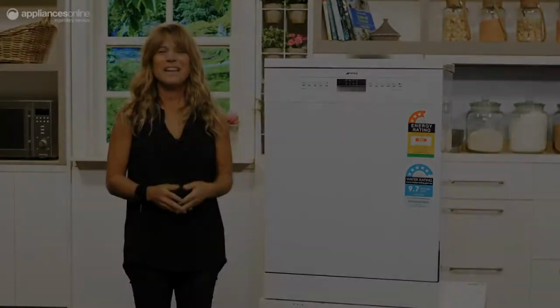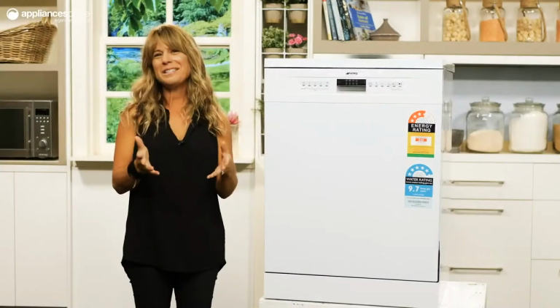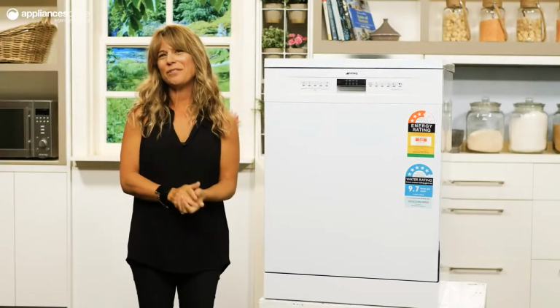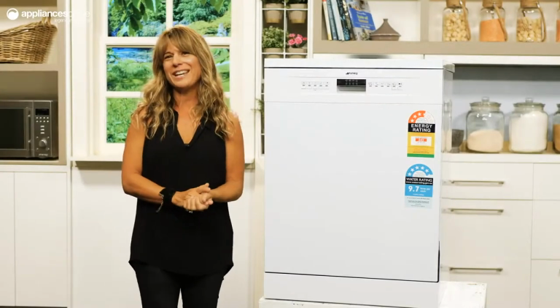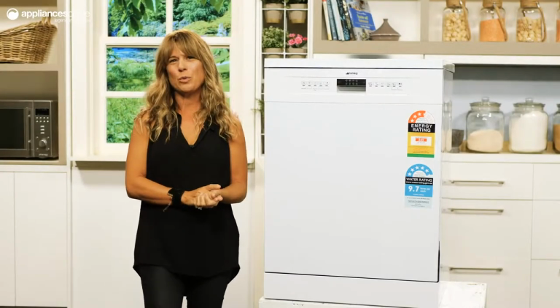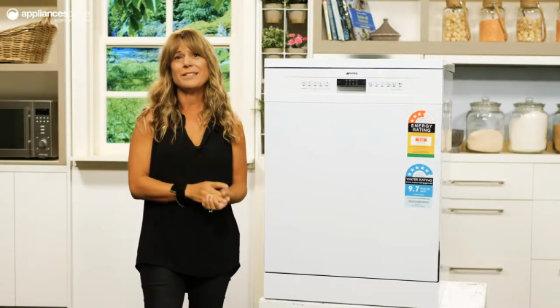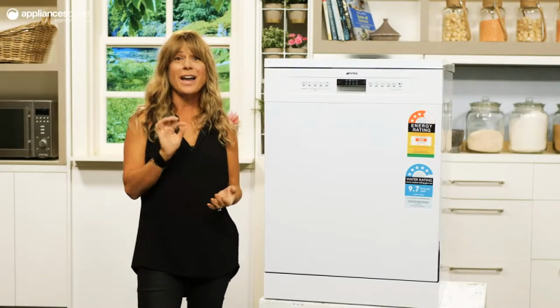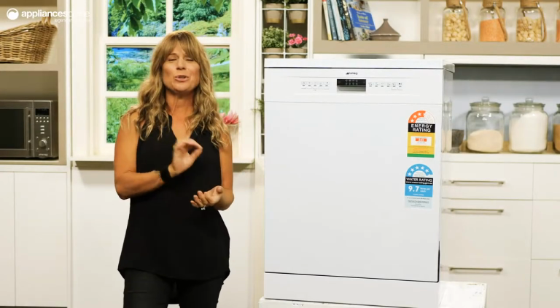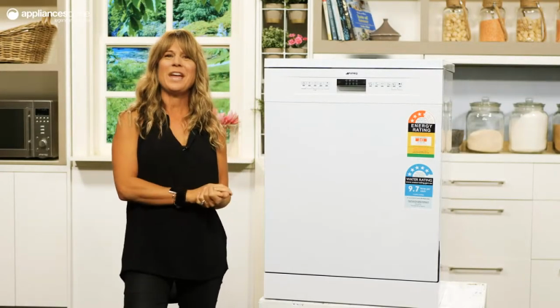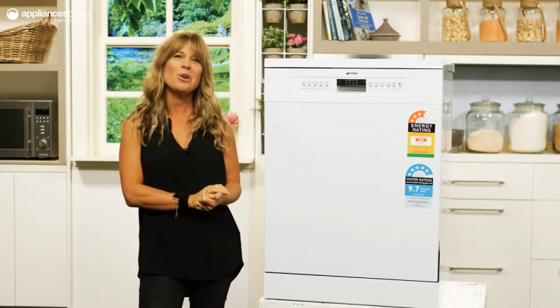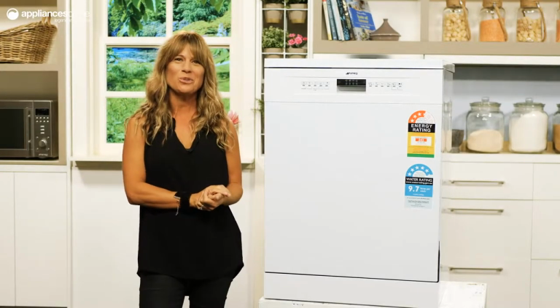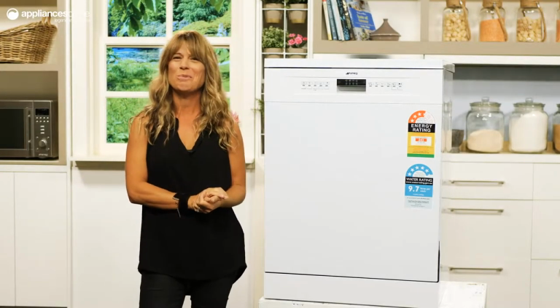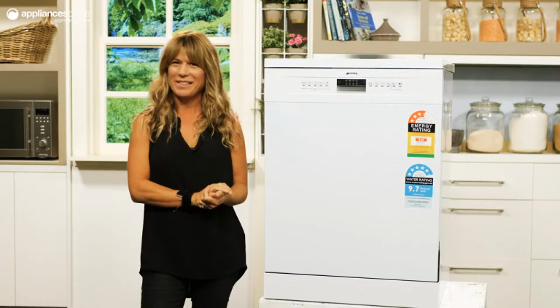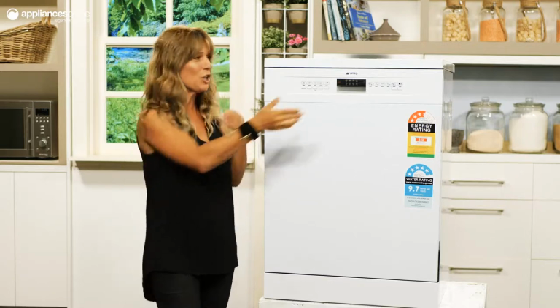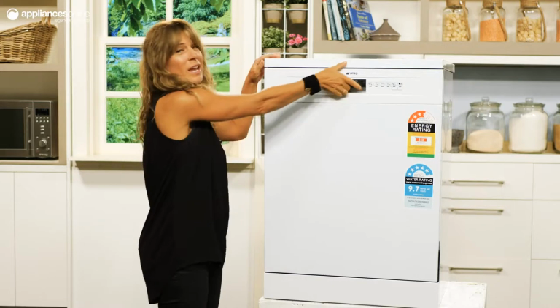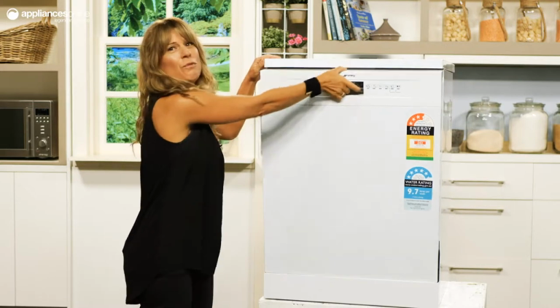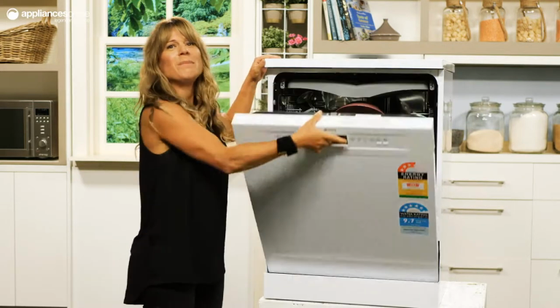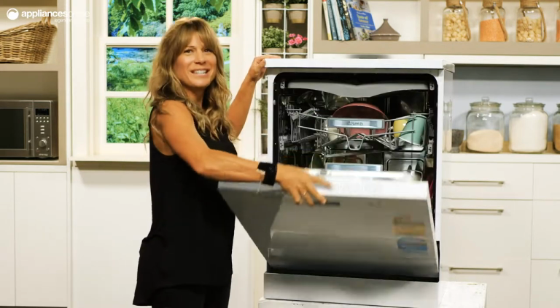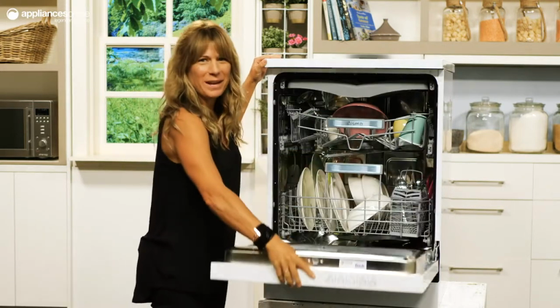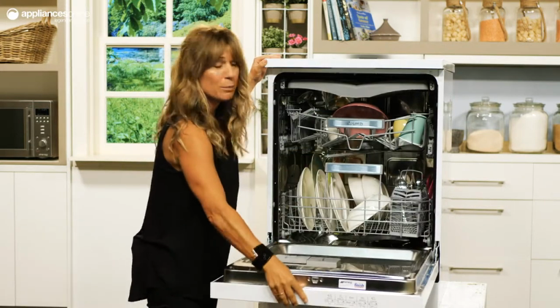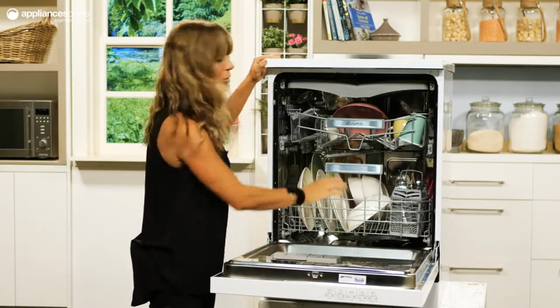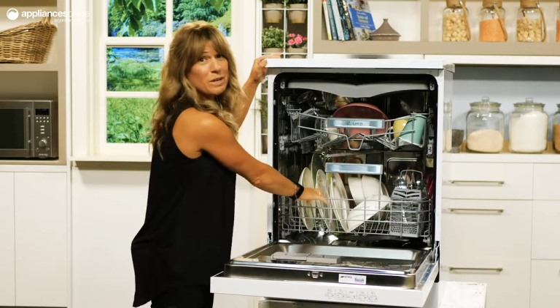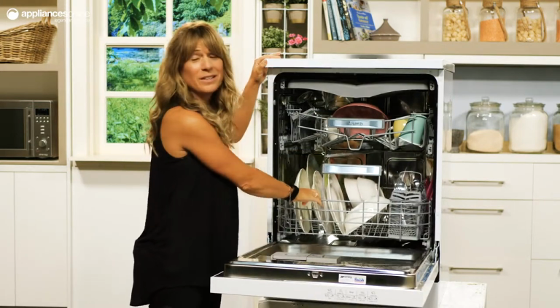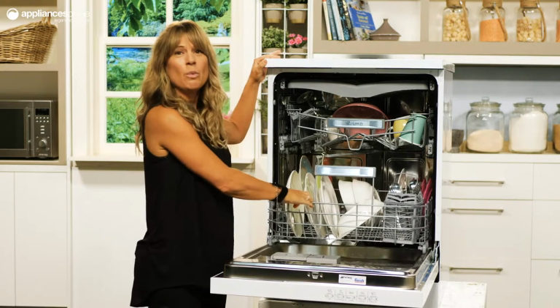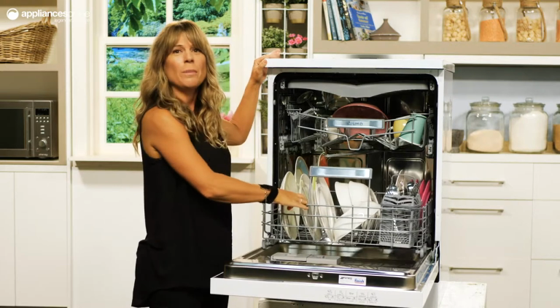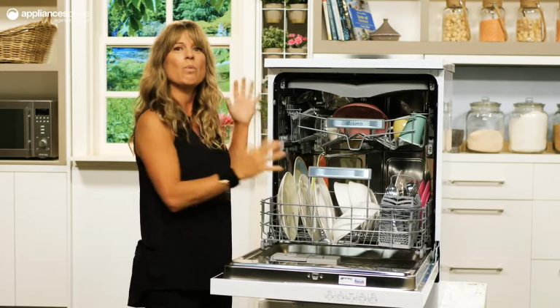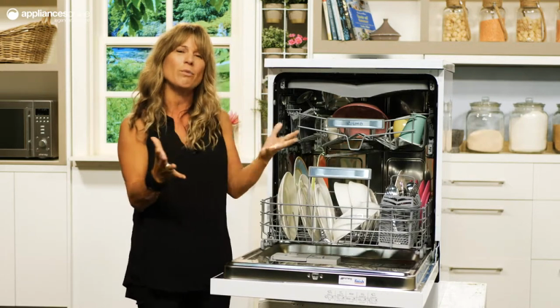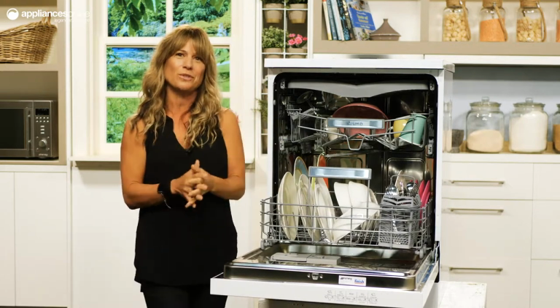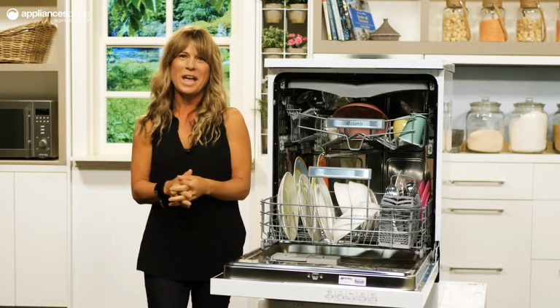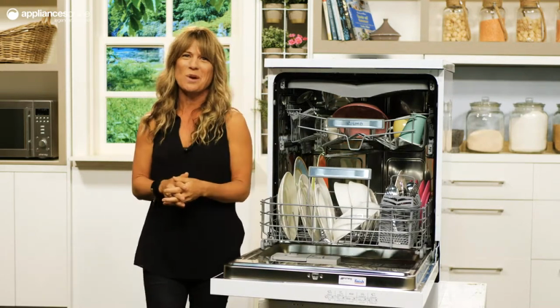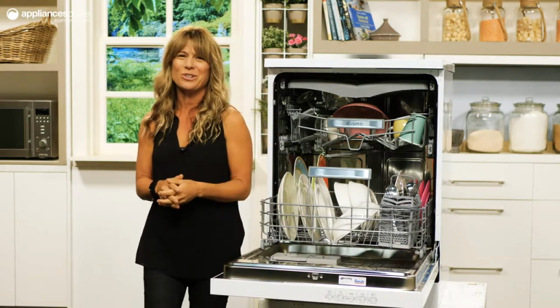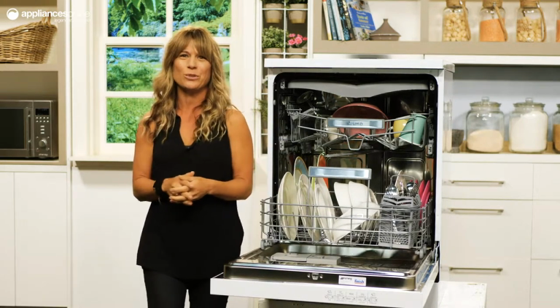This Smeg freestanding dishwasher is an ideal unit for anyone who wants to do more in their kitchen. Its 14 place setting capacity spread across three baskets will accommodate a wide range of dishware, cookware and utensils.